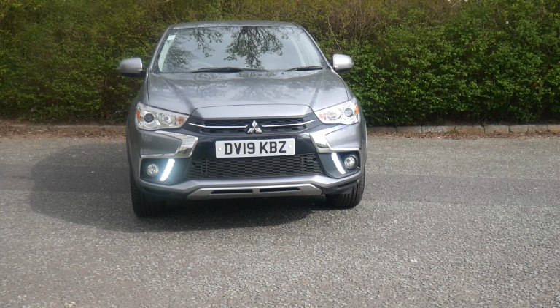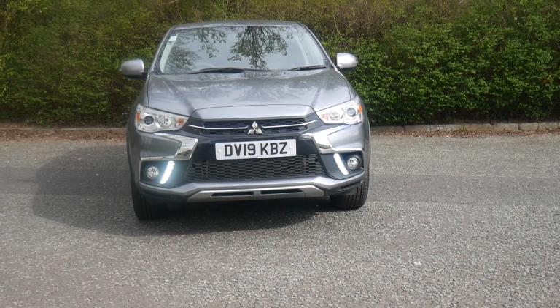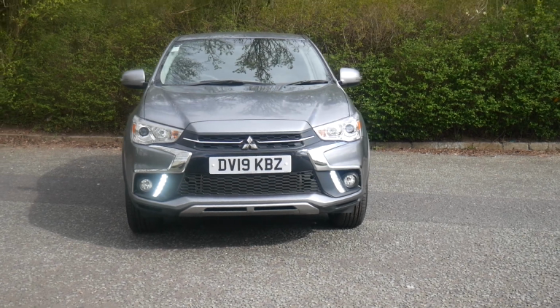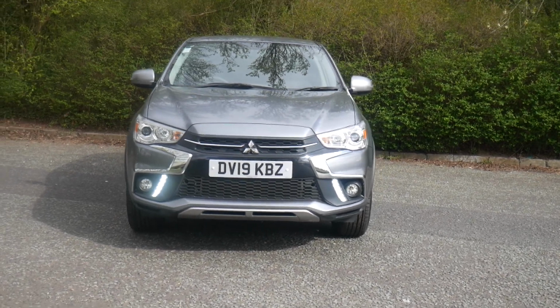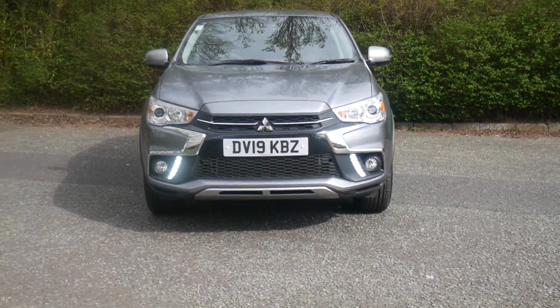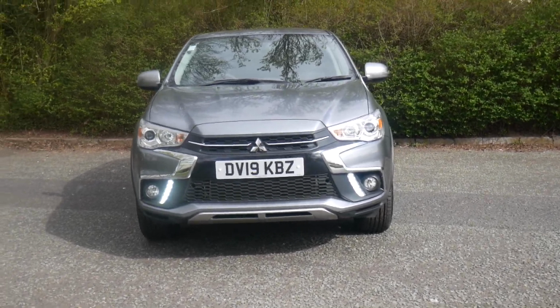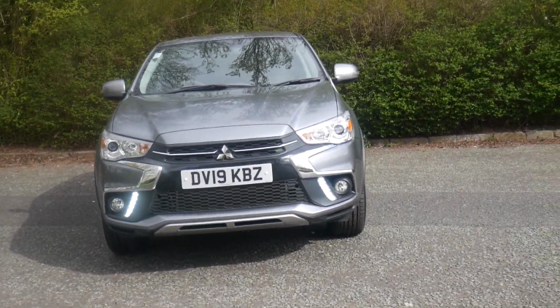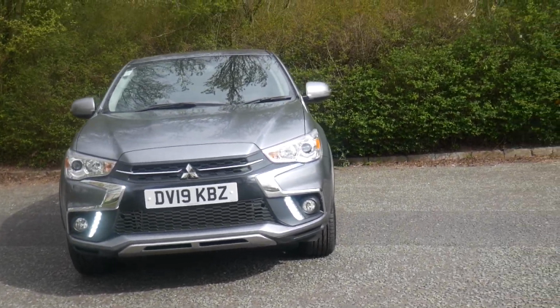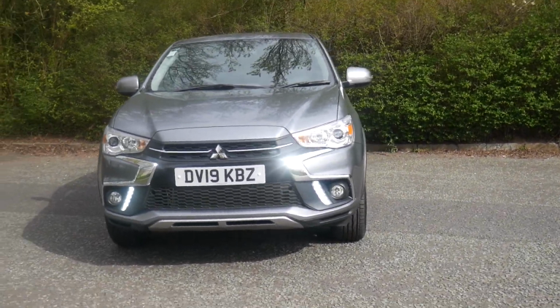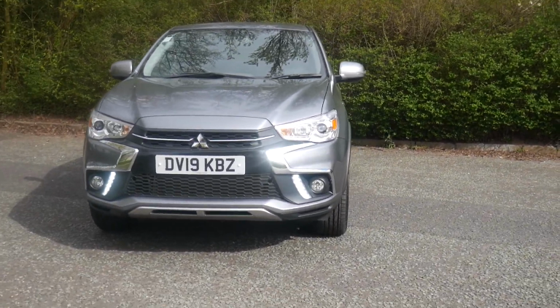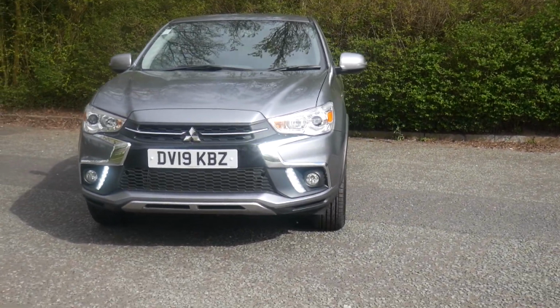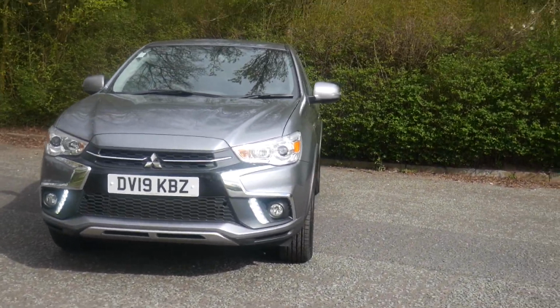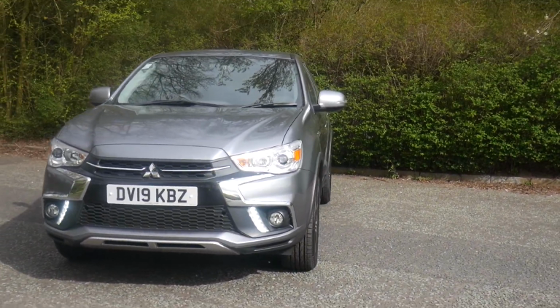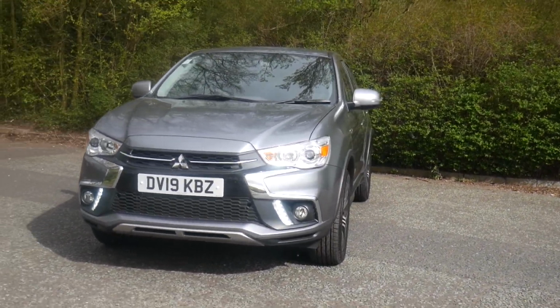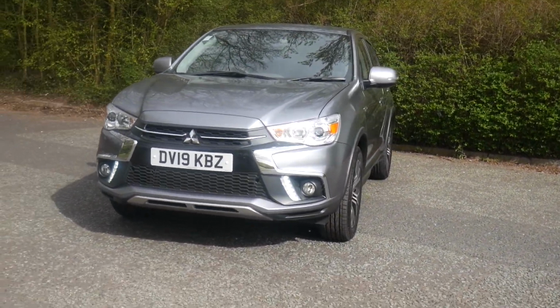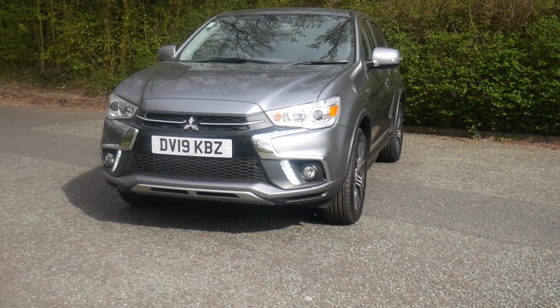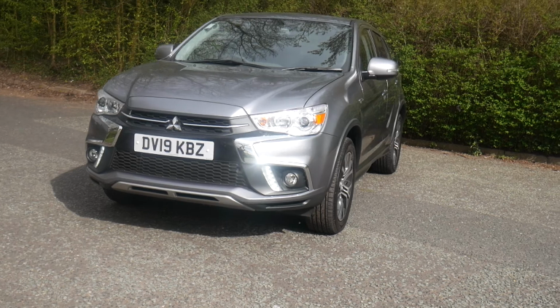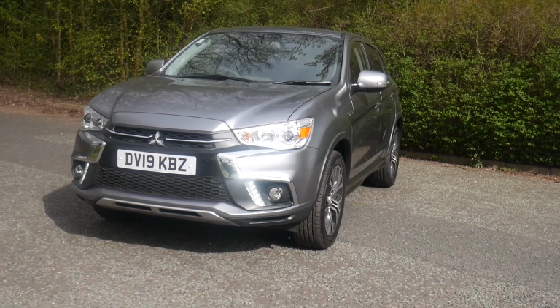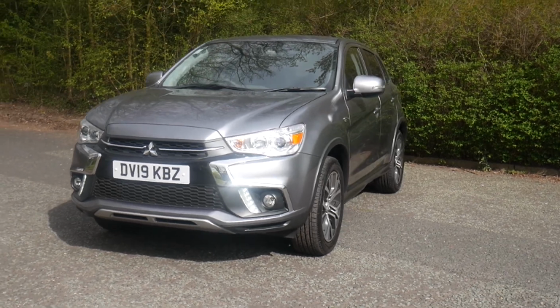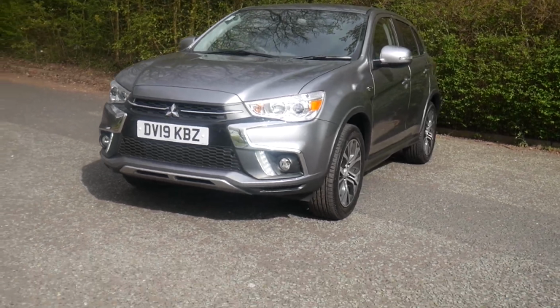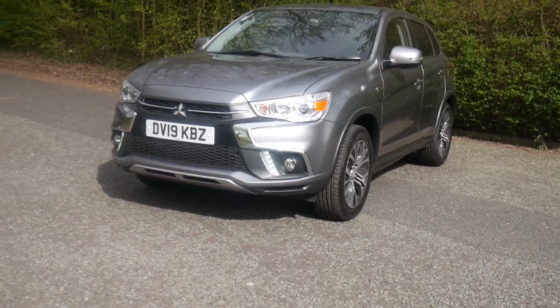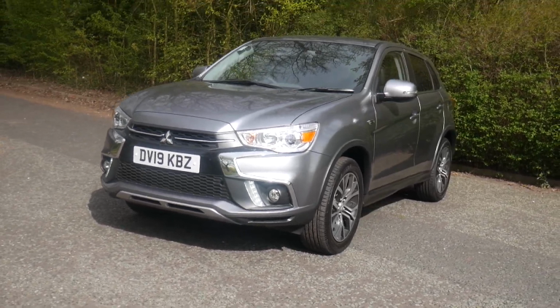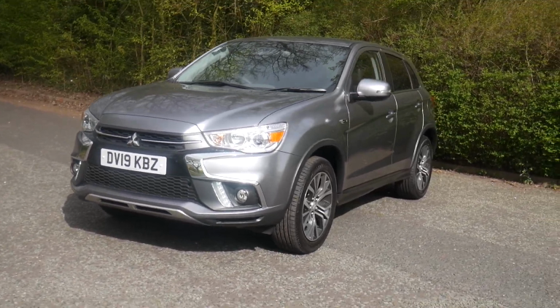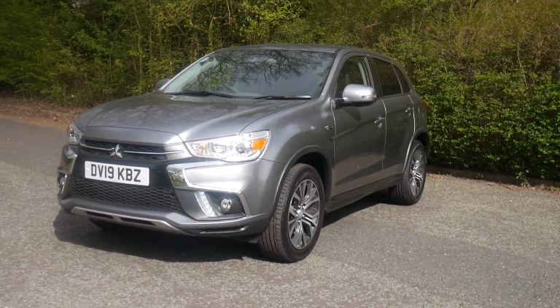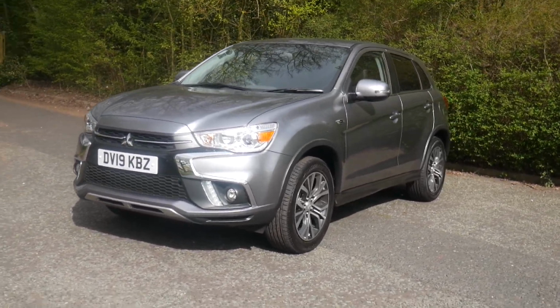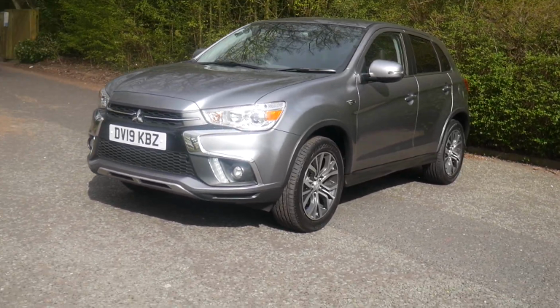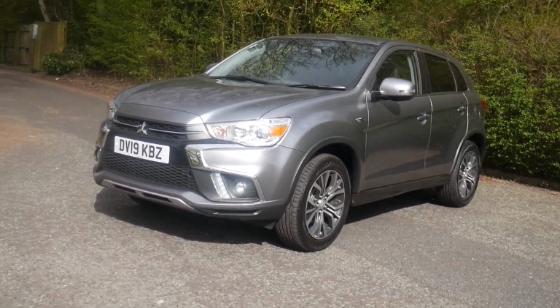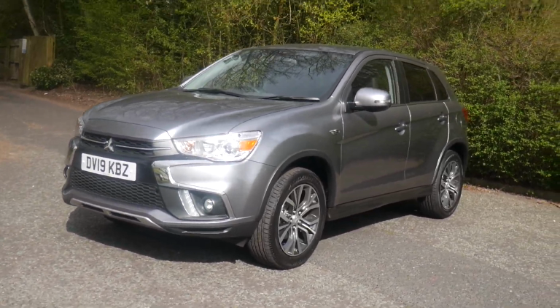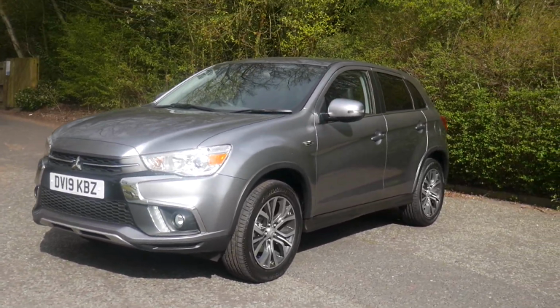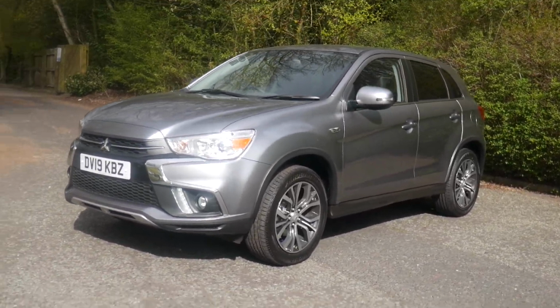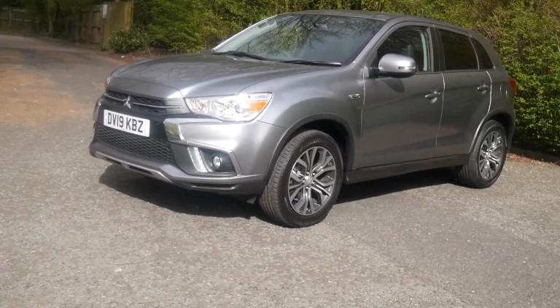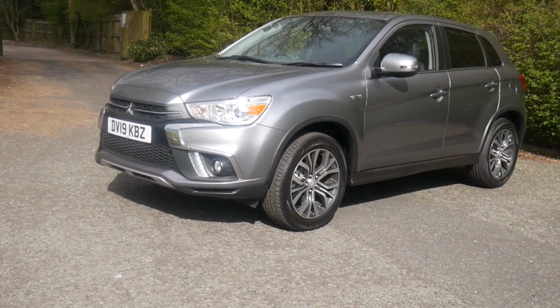Here at Ridsabishi Telford we have this stunning ASX Juro, 1.6 petrol. I'll just give you a quick walk around.